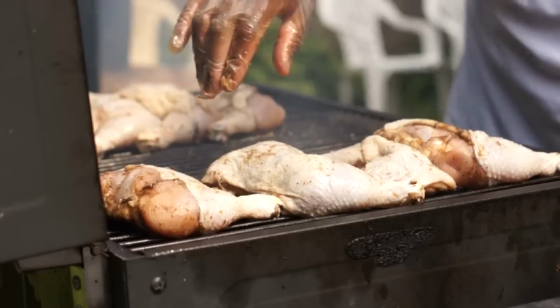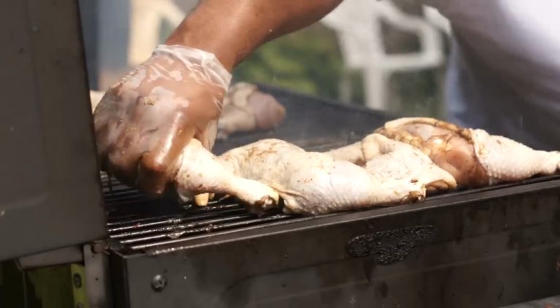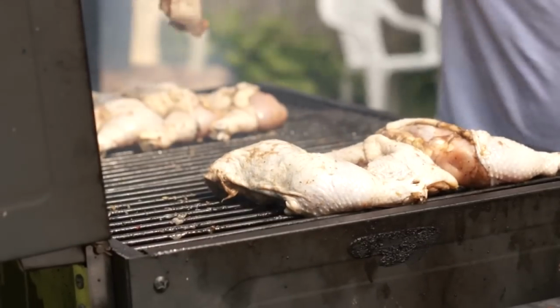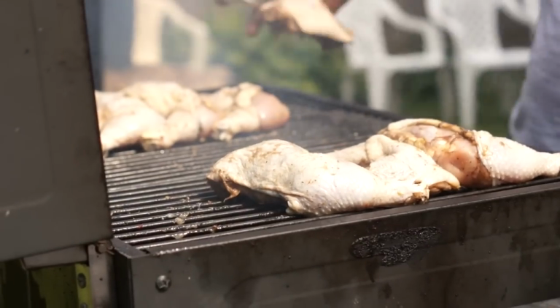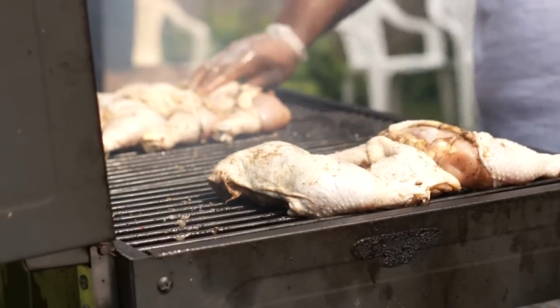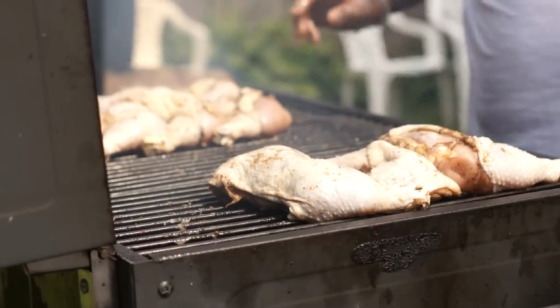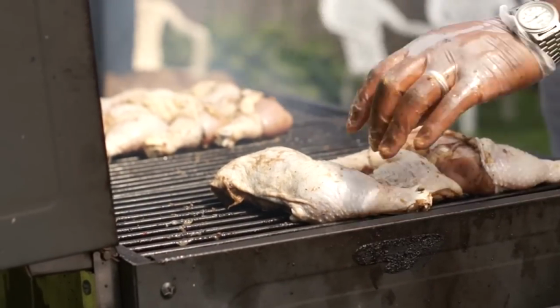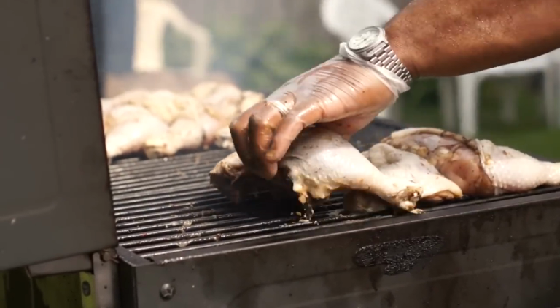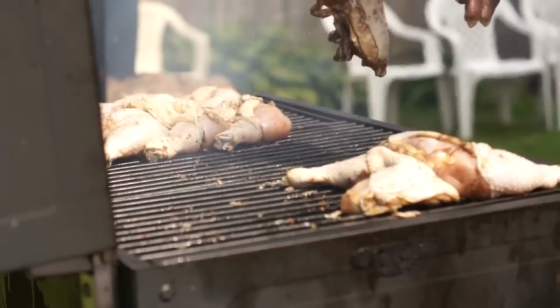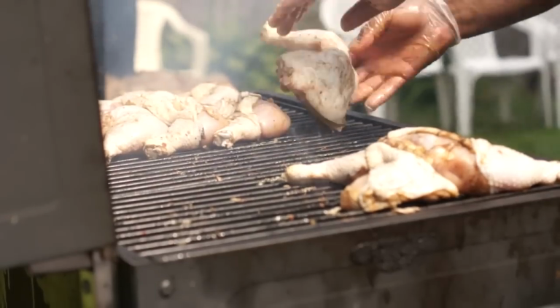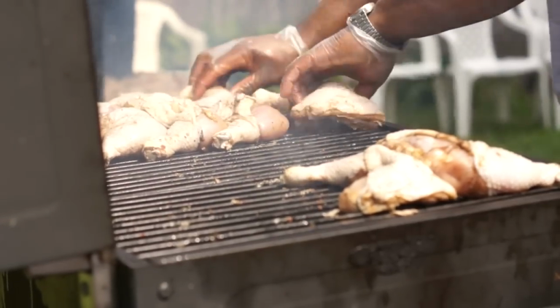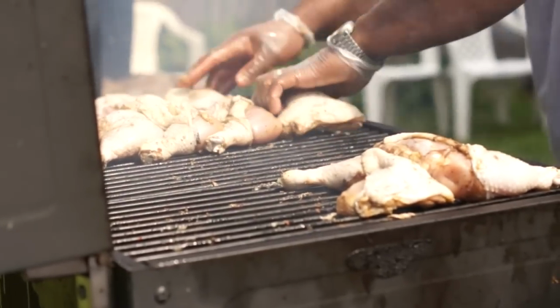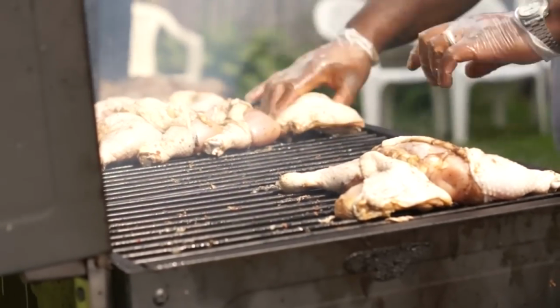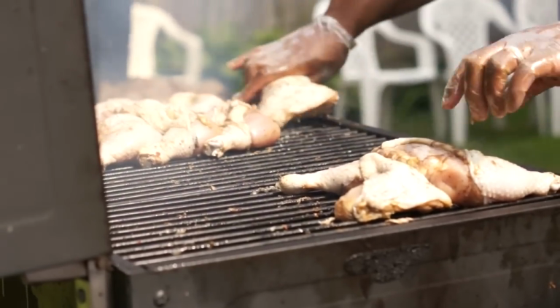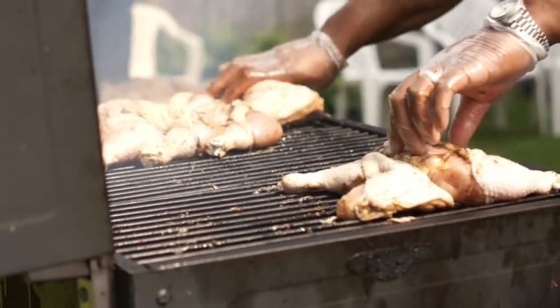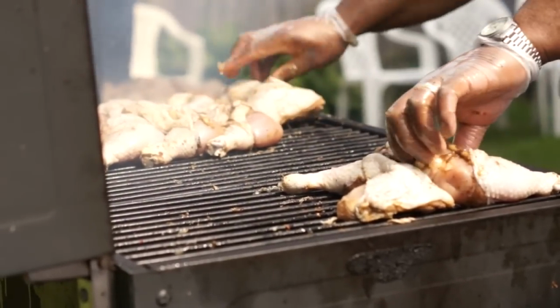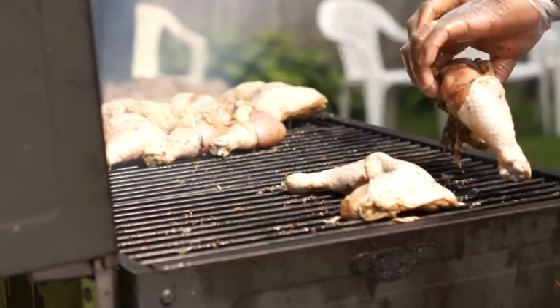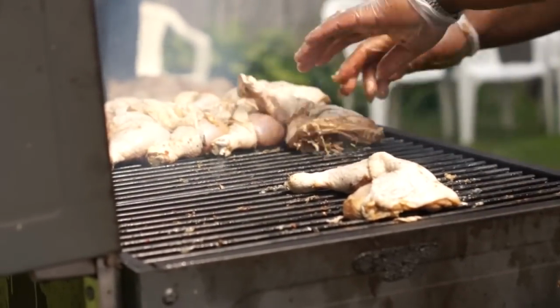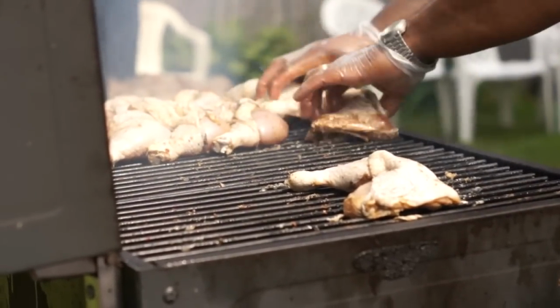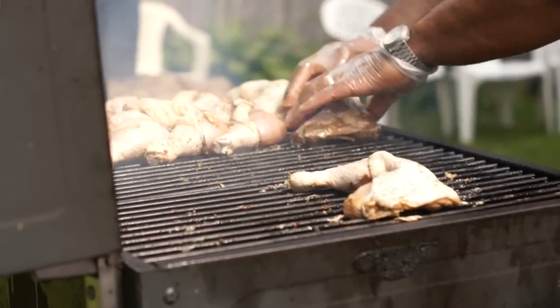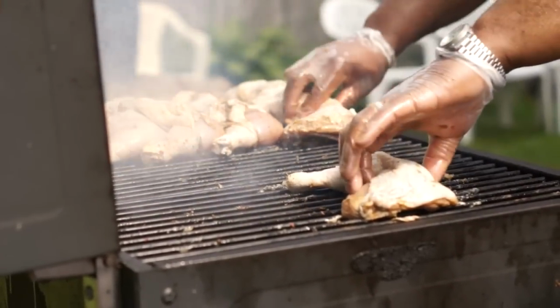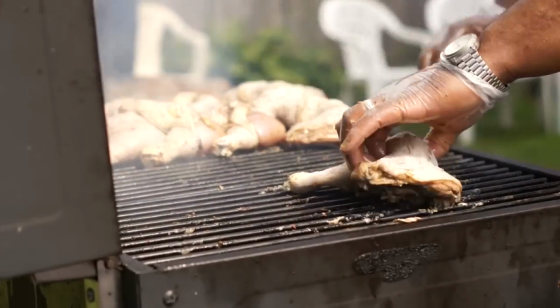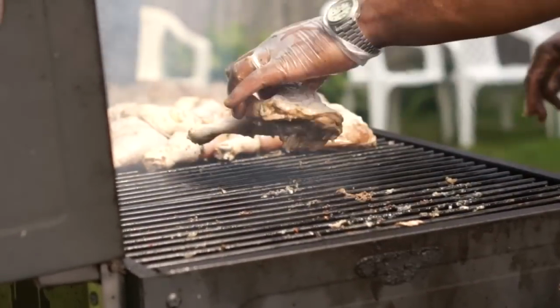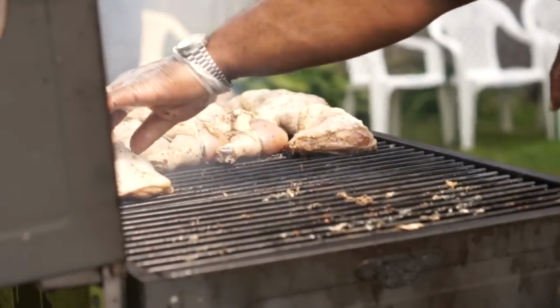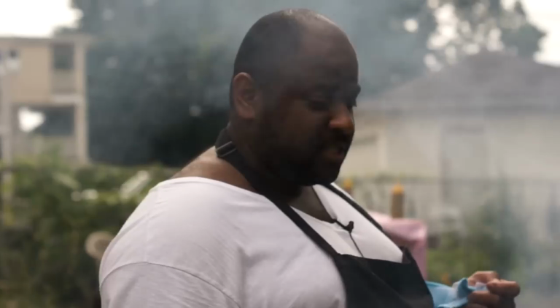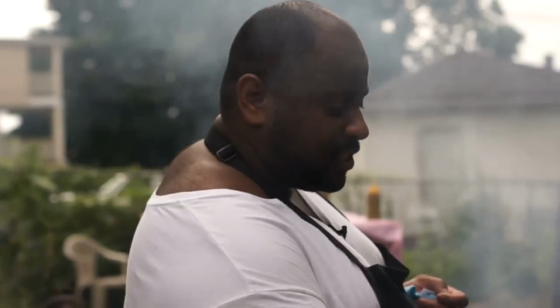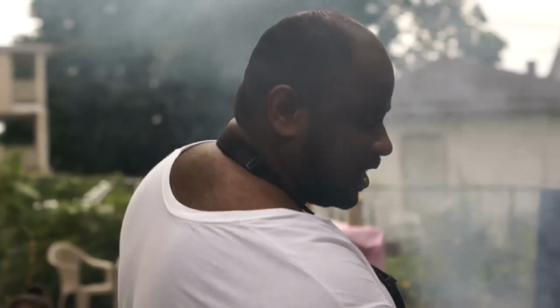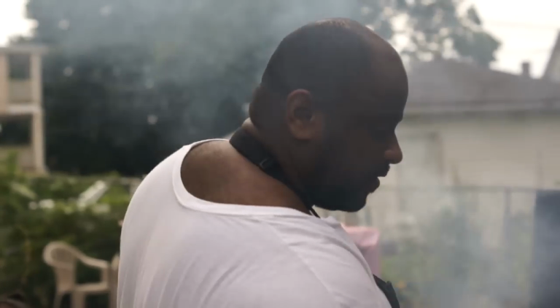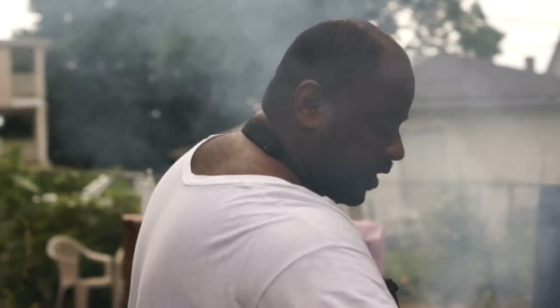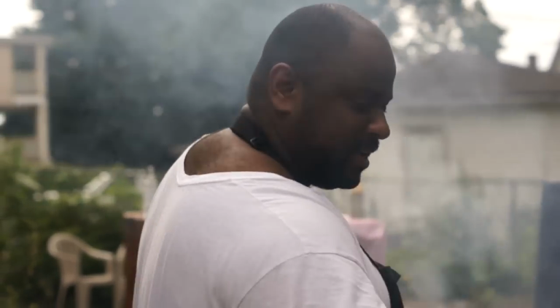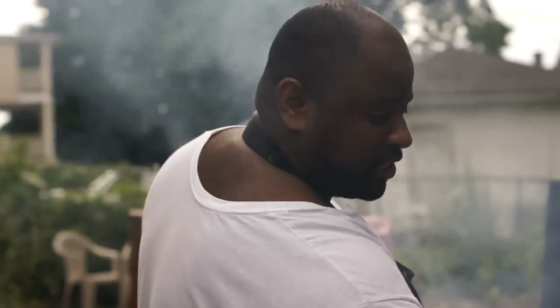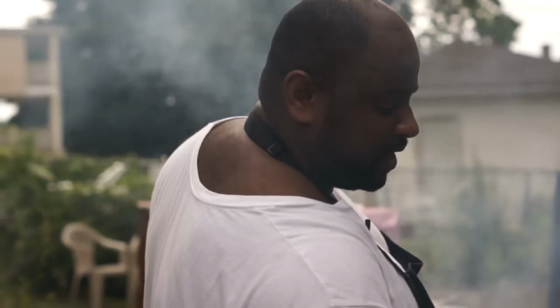I try to keep a low flame so it doesn't get dry and still has juices in it. I try to keep it on the grill for at least an hour on a medium to low flame. If it's too high, it burns and it's not as soft and moist as it should be.